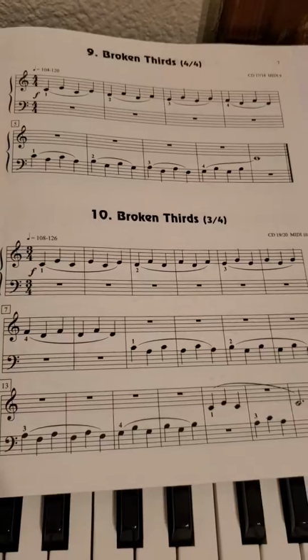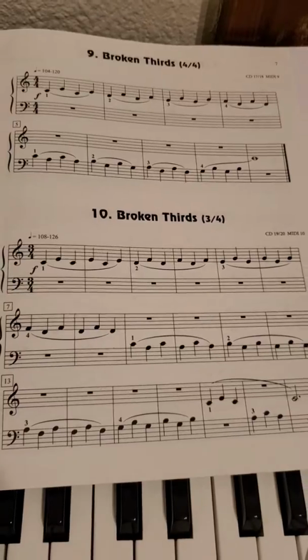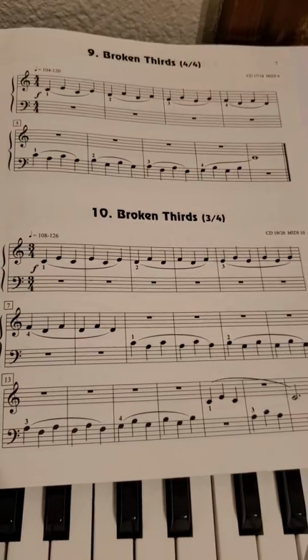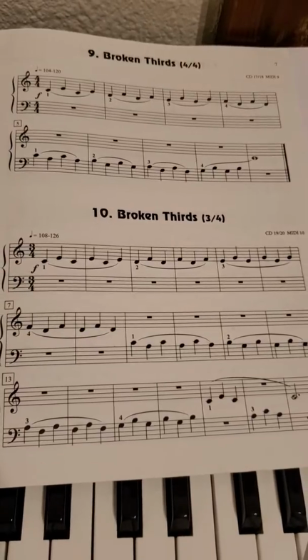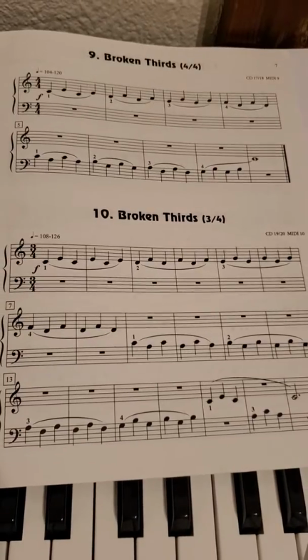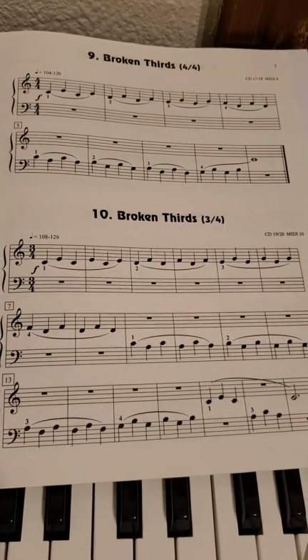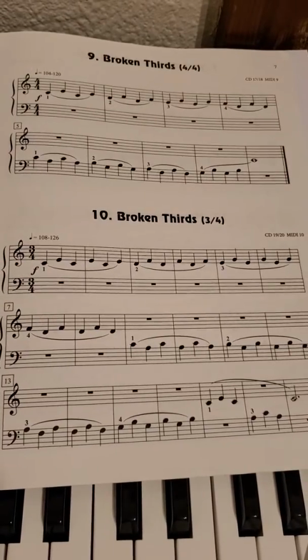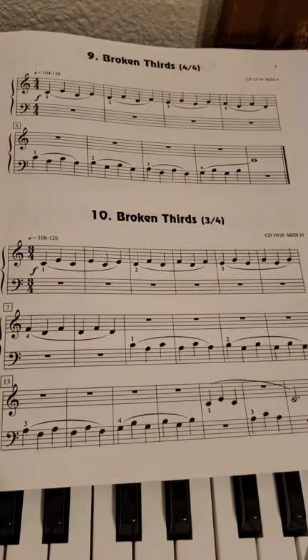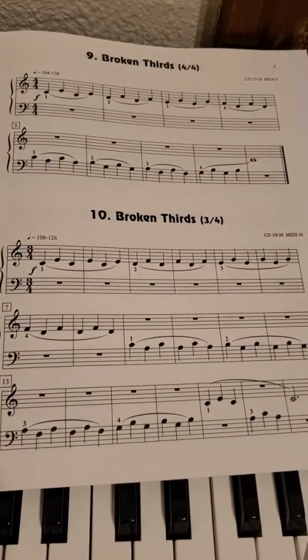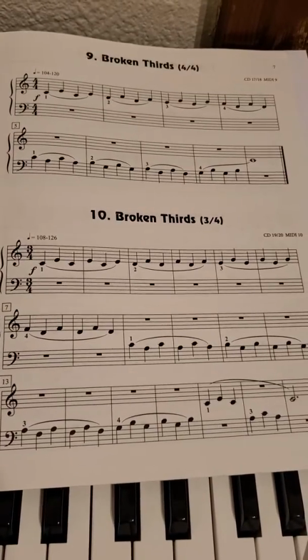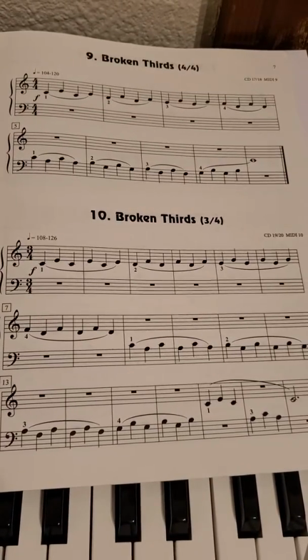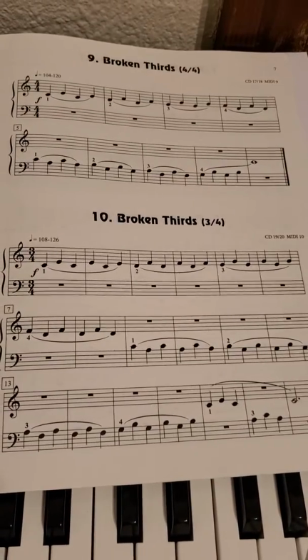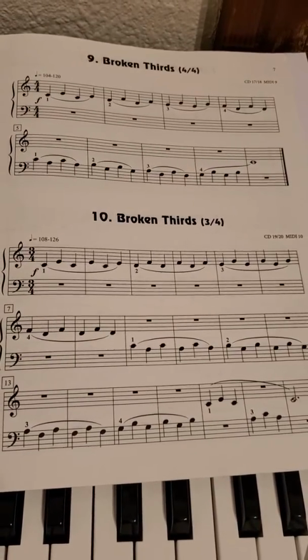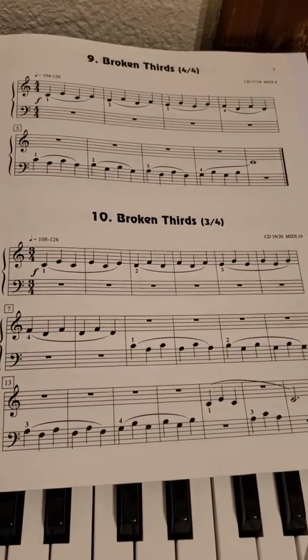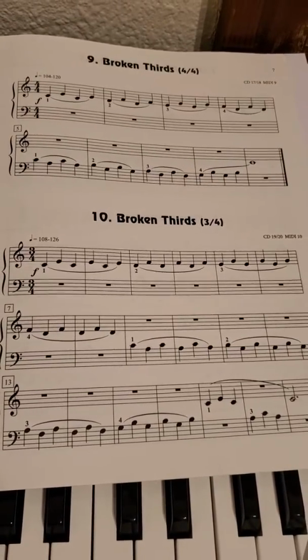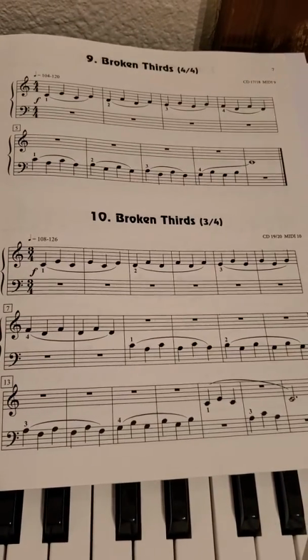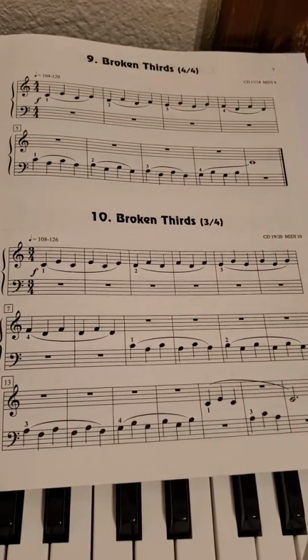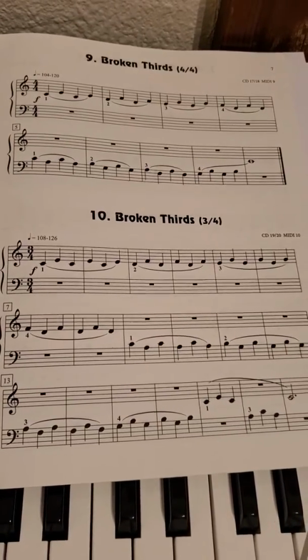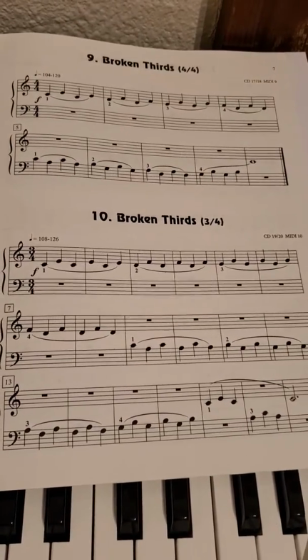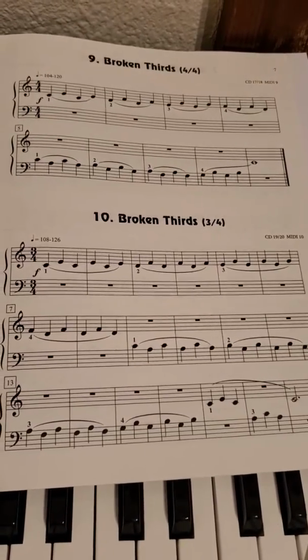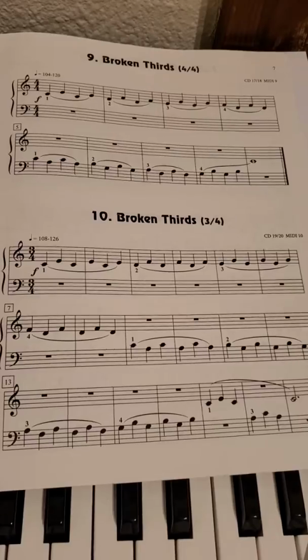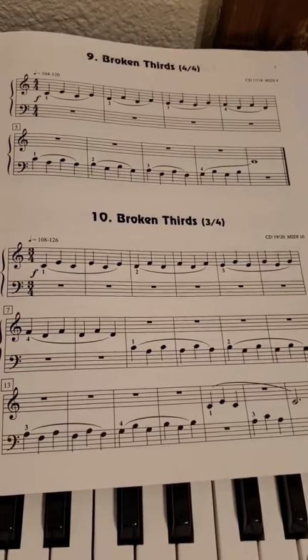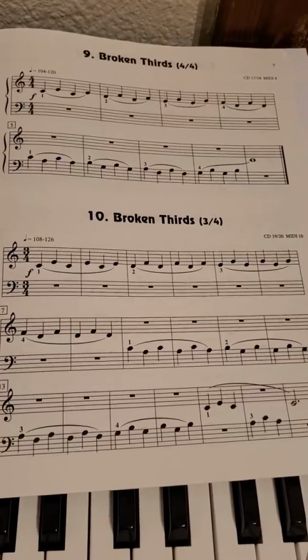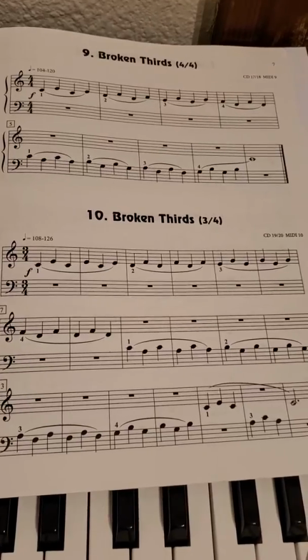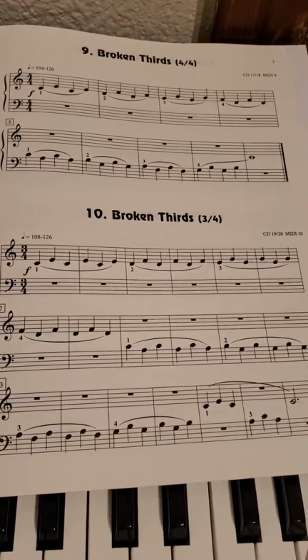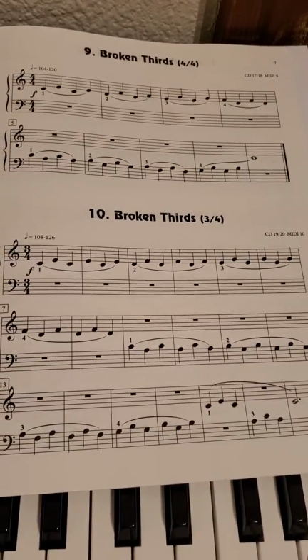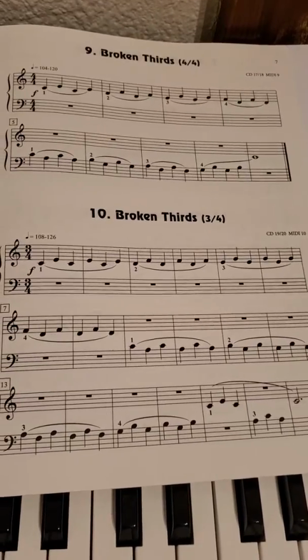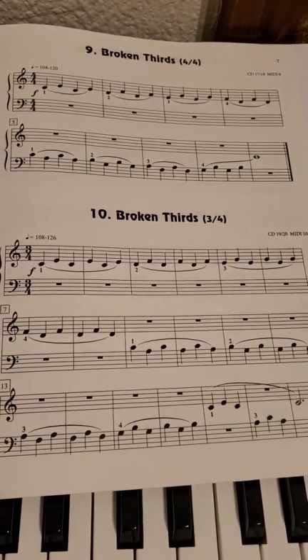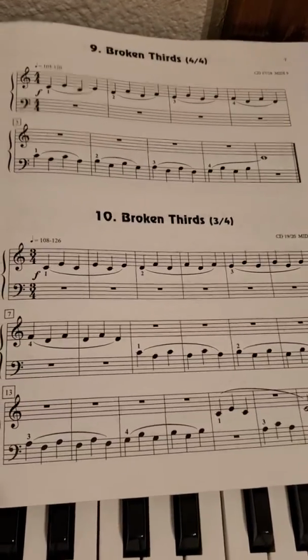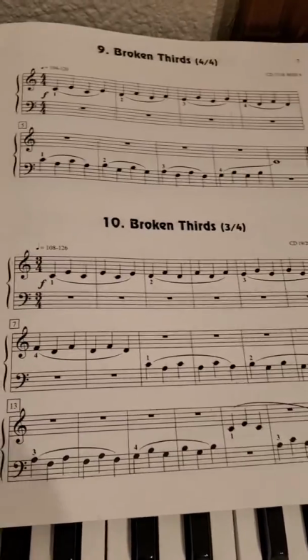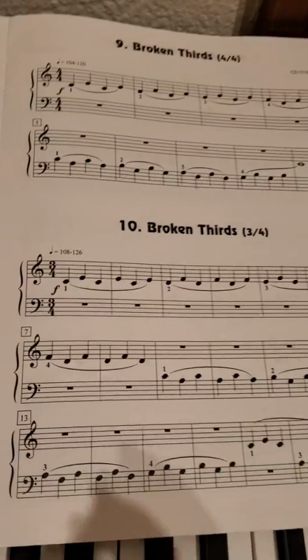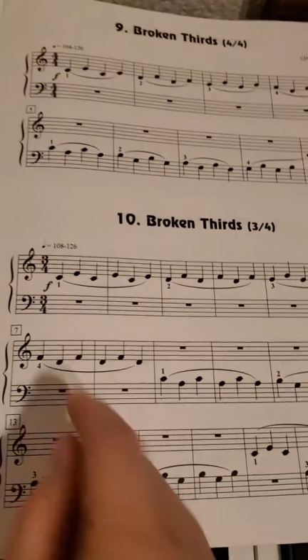Hey guys, so for this week she can do Finger Power number 10, which is broken thirds. So these are going to be skips — all of these are skips.